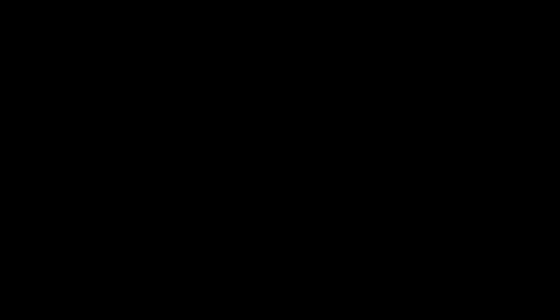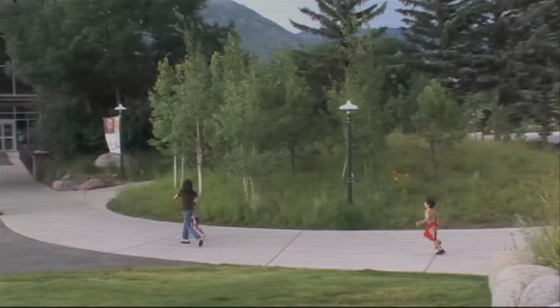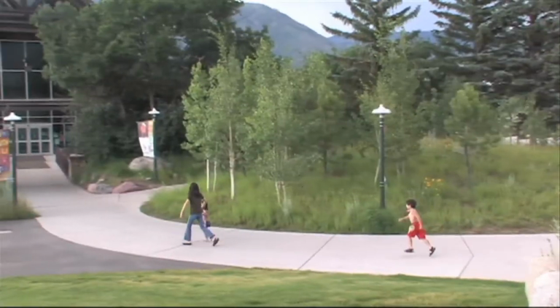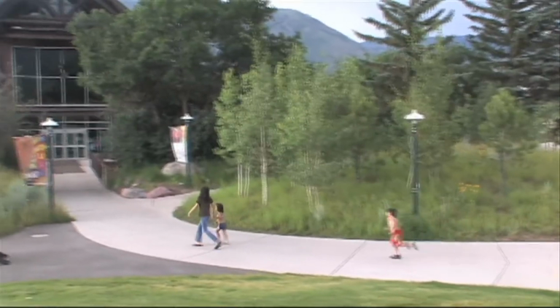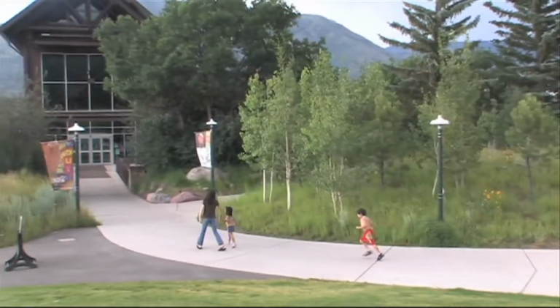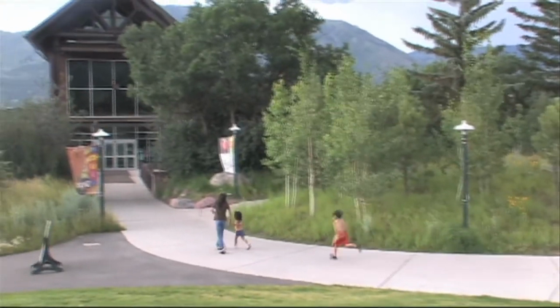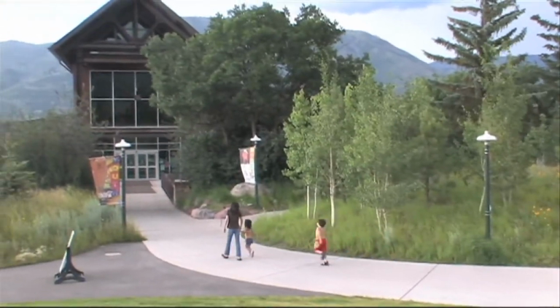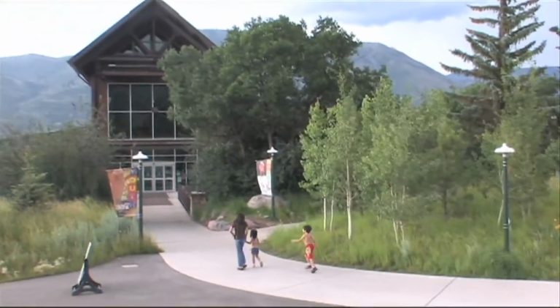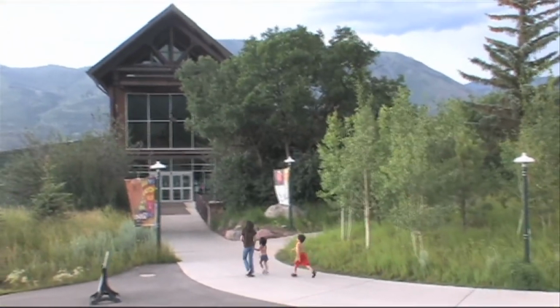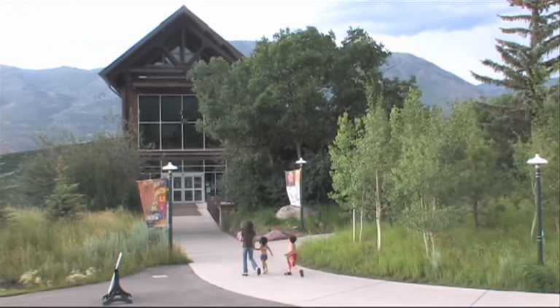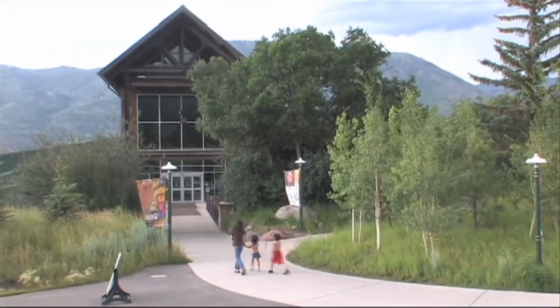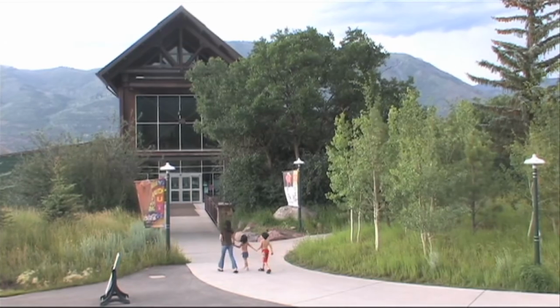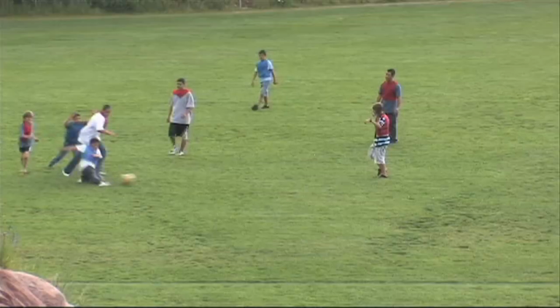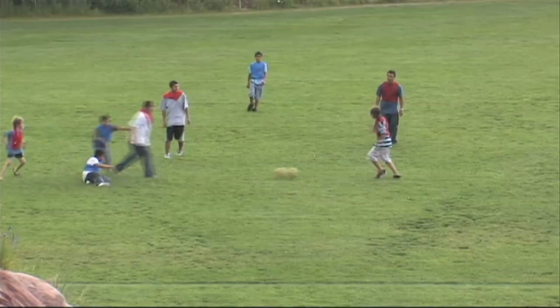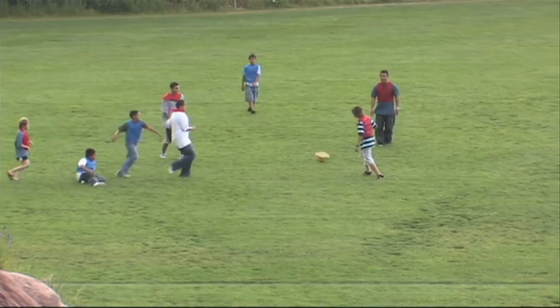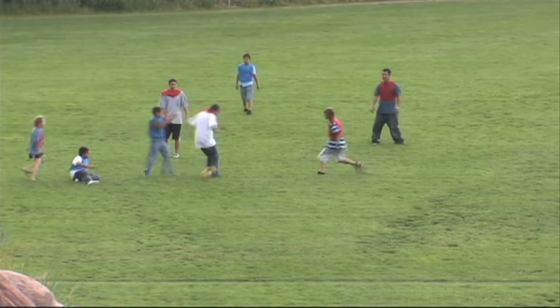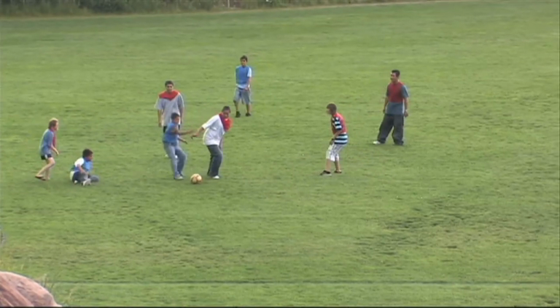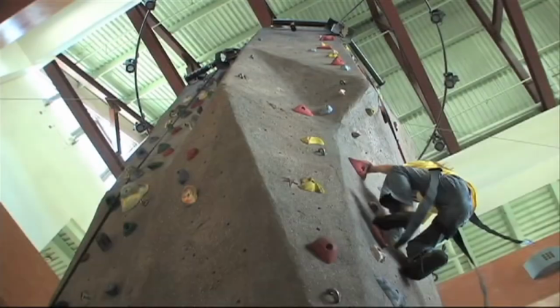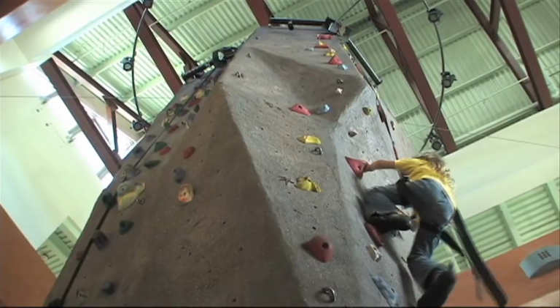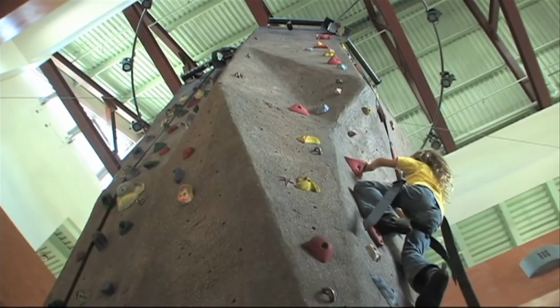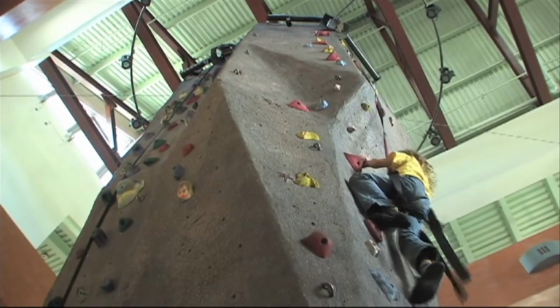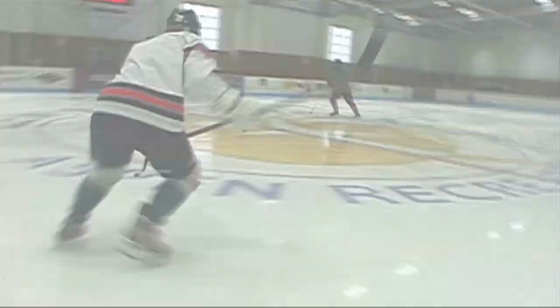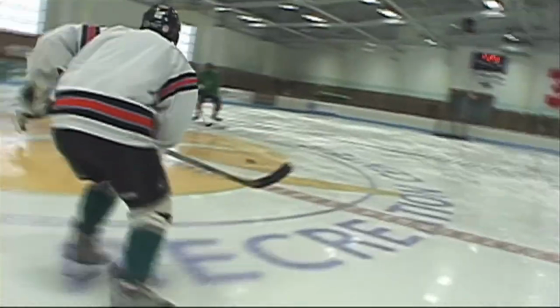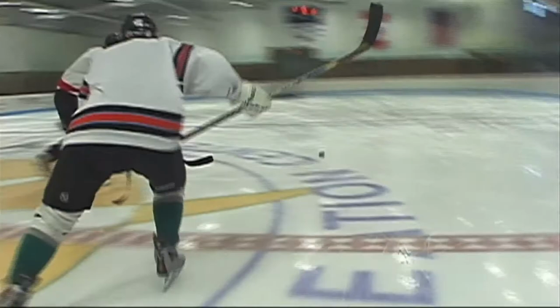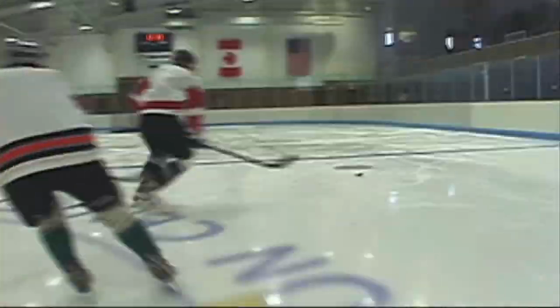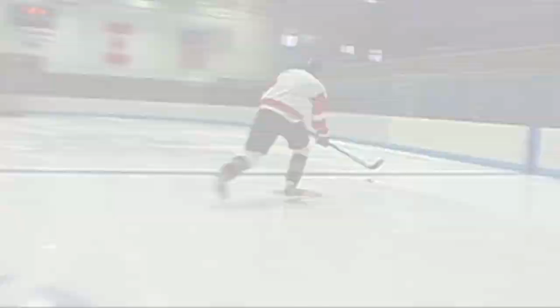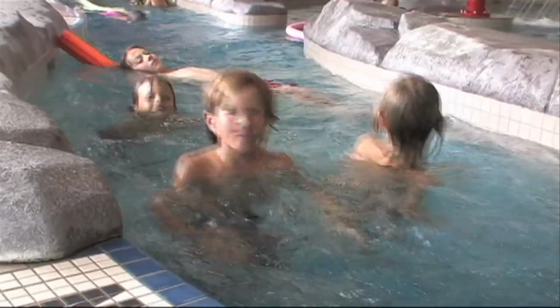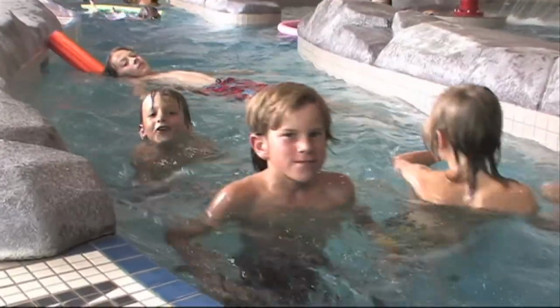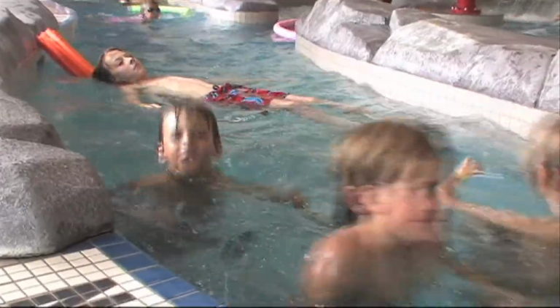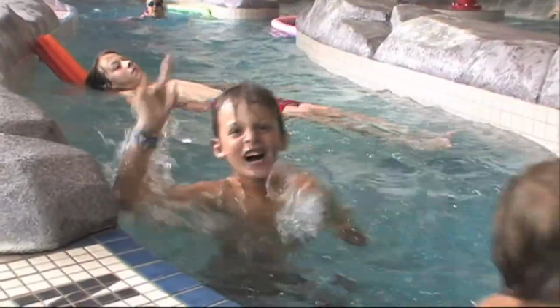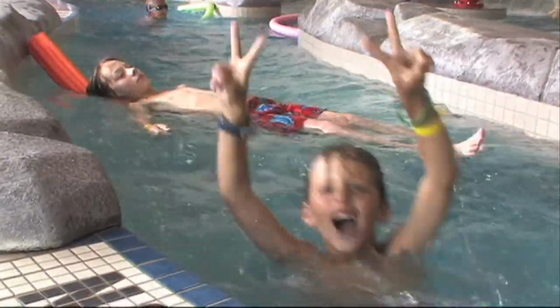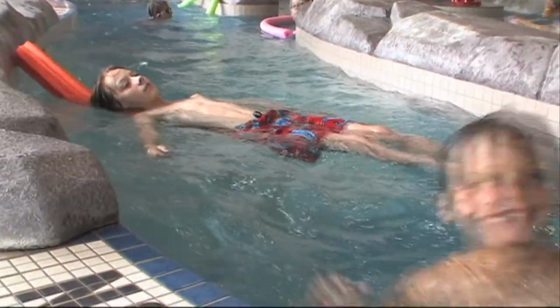The Aspen Recreation Center, also known as The Arc, provides a variety of recreational opportunities for people of all ages. Try rock climbing for the first time, join a pick-up game of hockey, or kick back and float for hours in our lazy river.